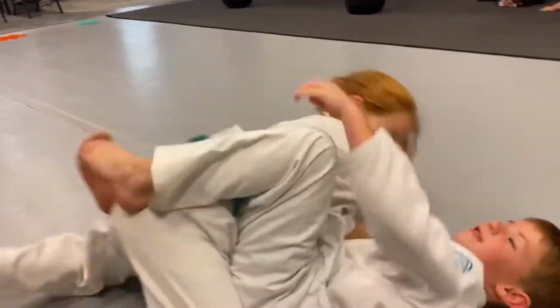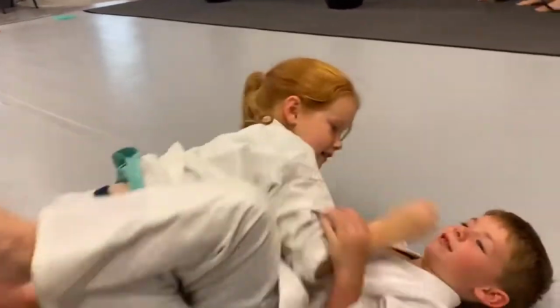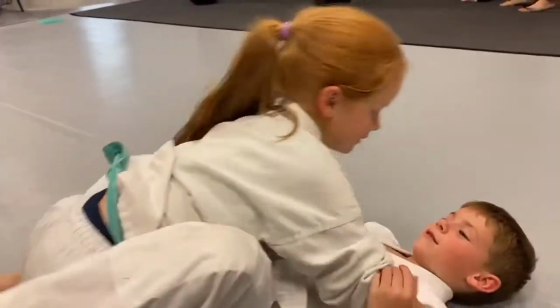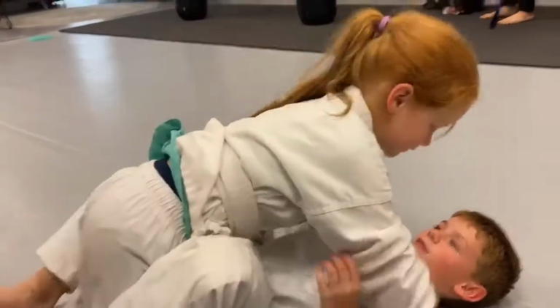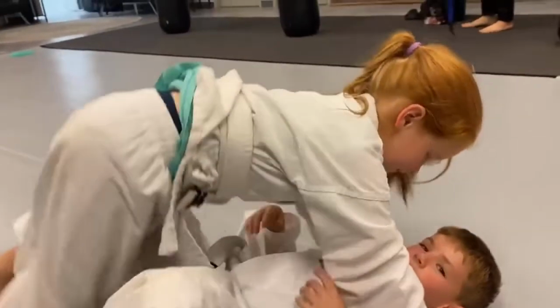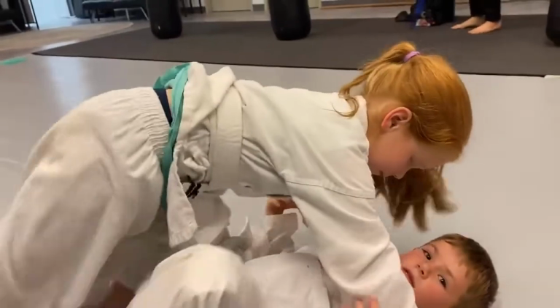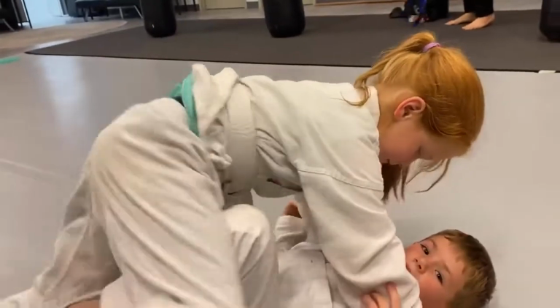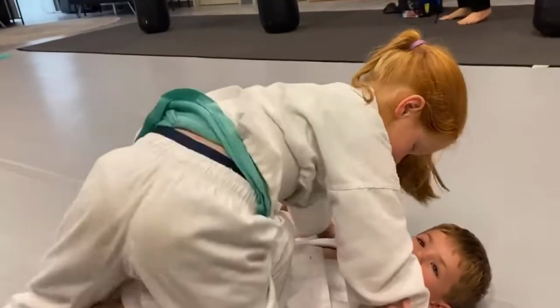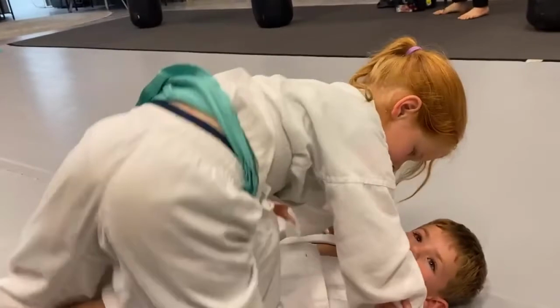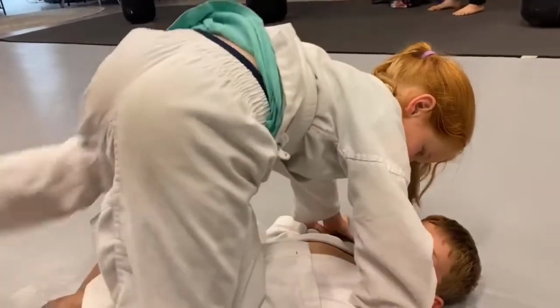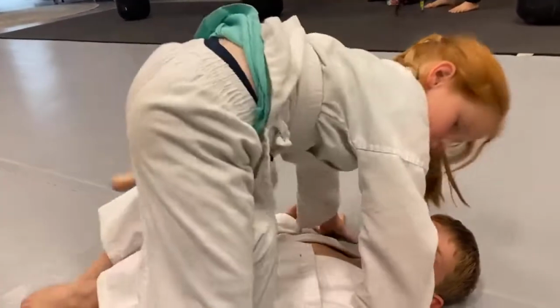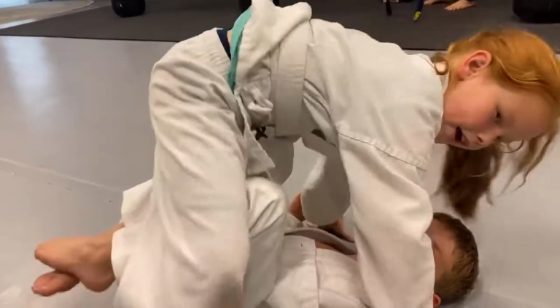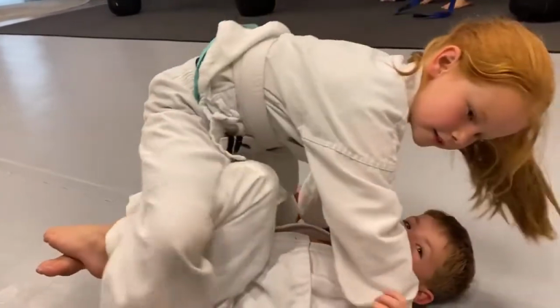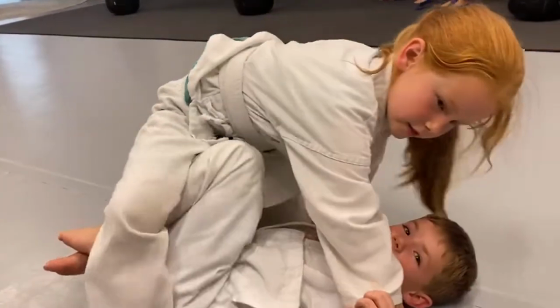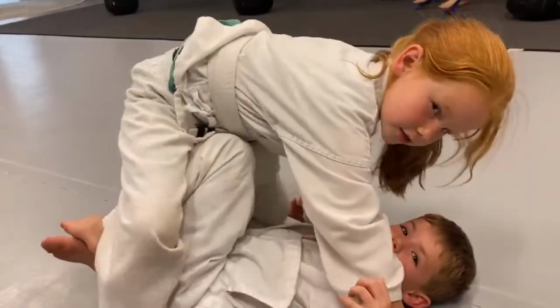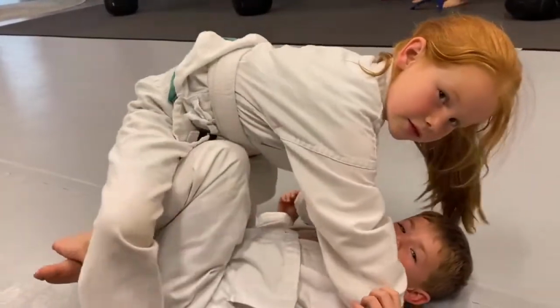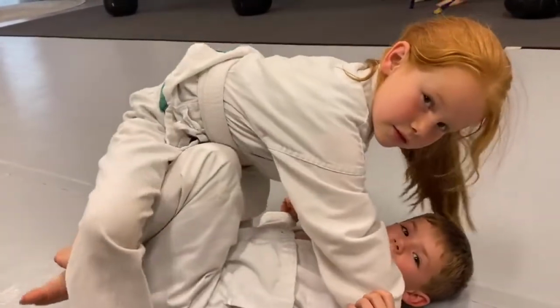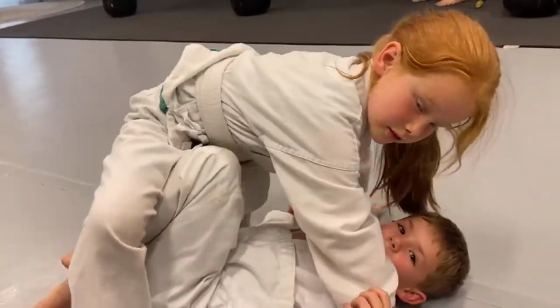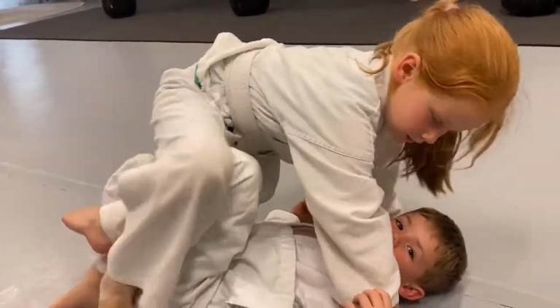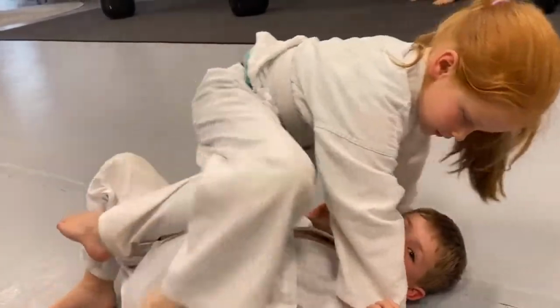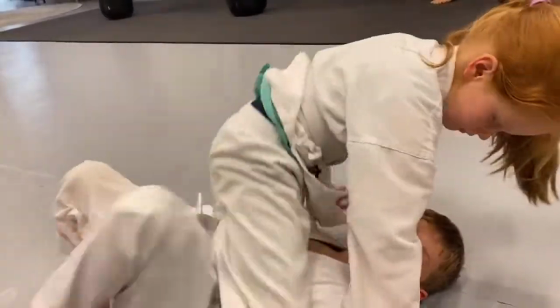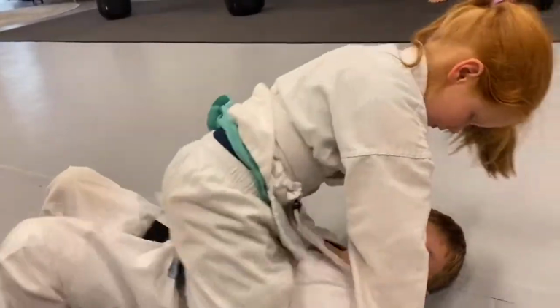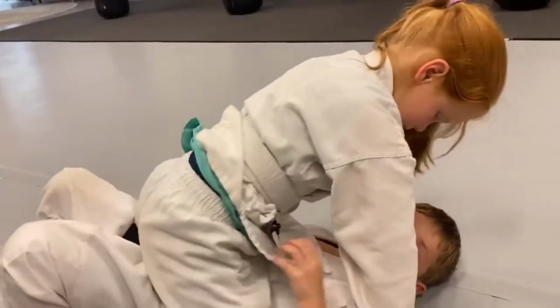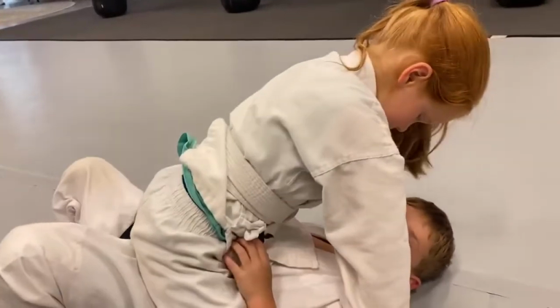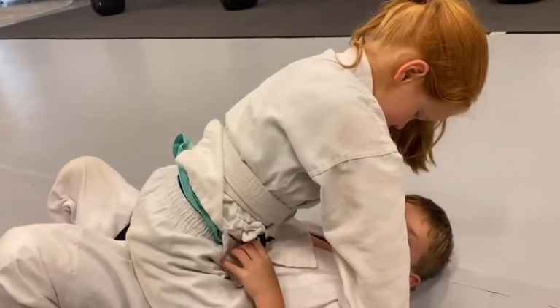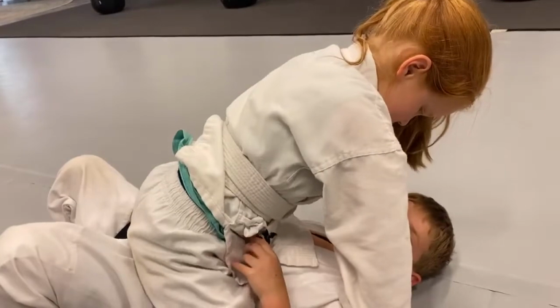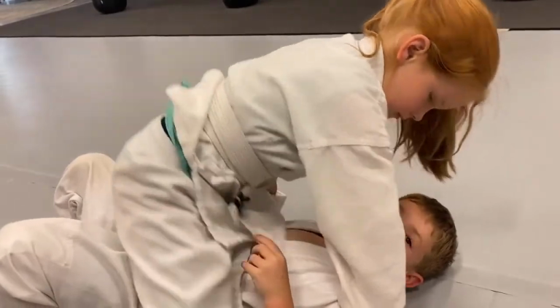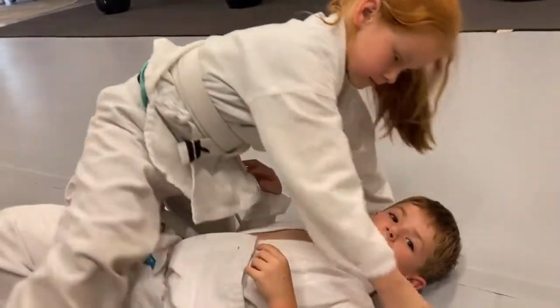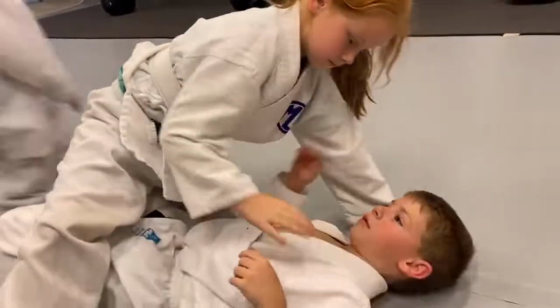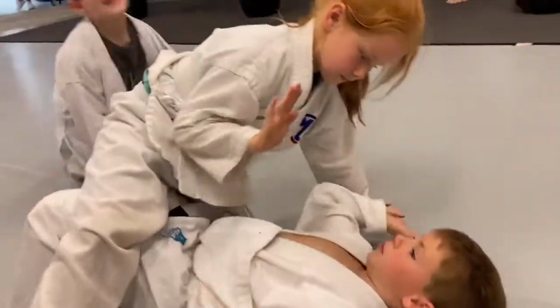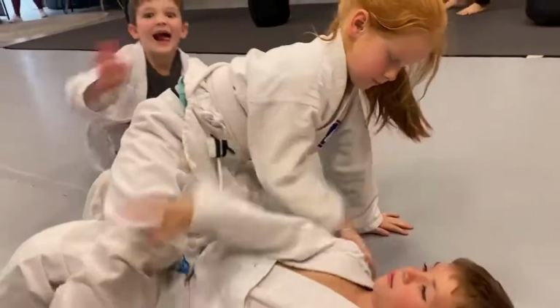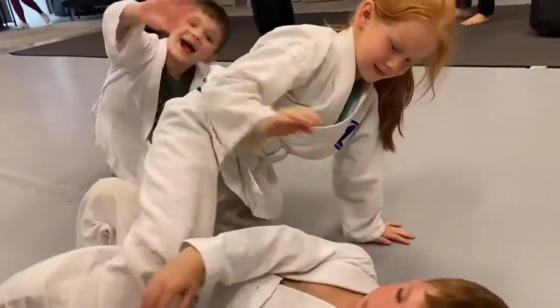What's the name of this technique? Self-defense — it's called a quick bite, or a trap and roll. Very good! You guys give each other a high five. Nice.